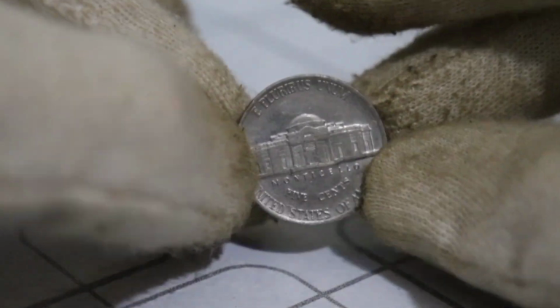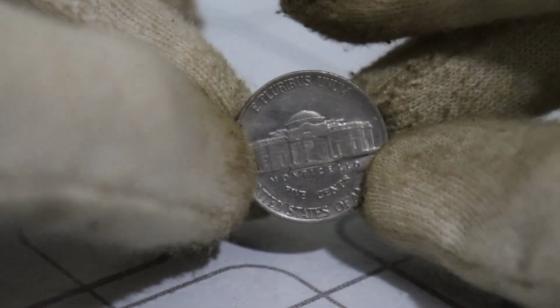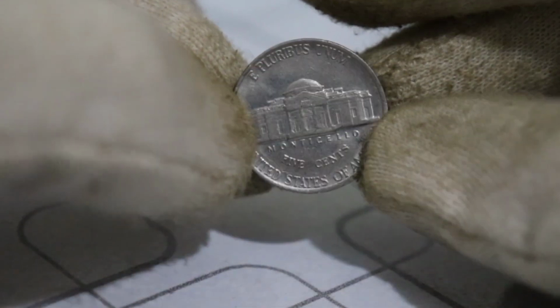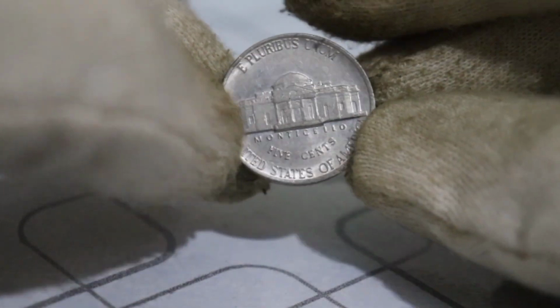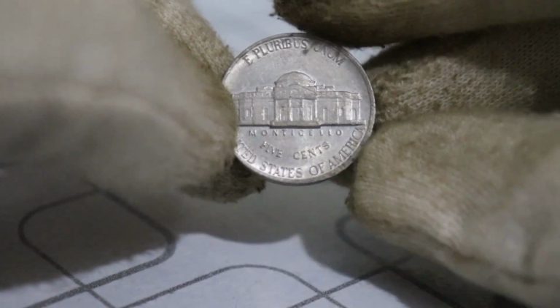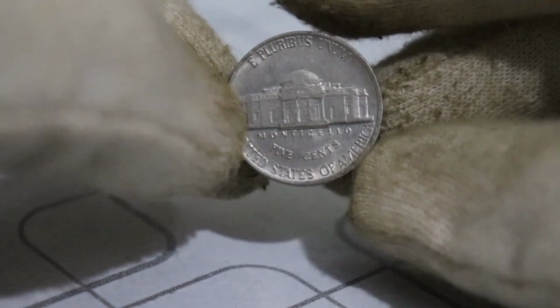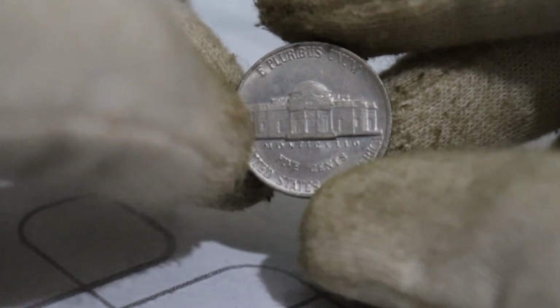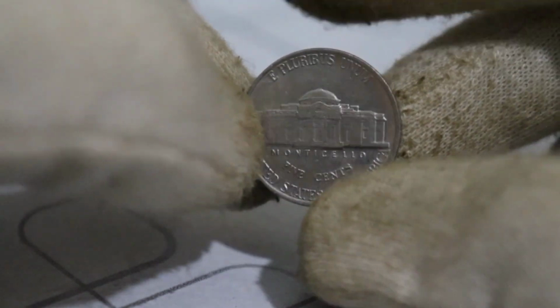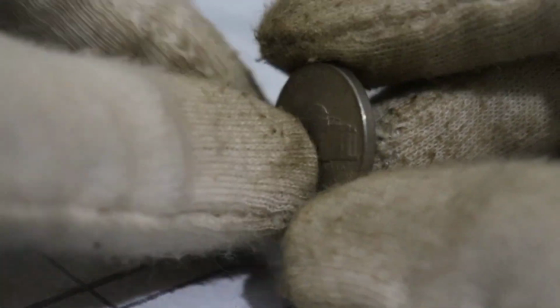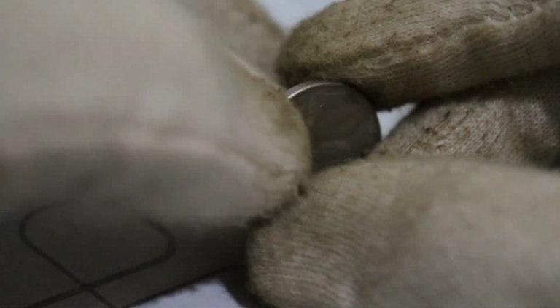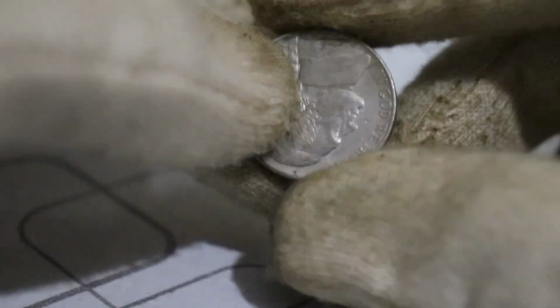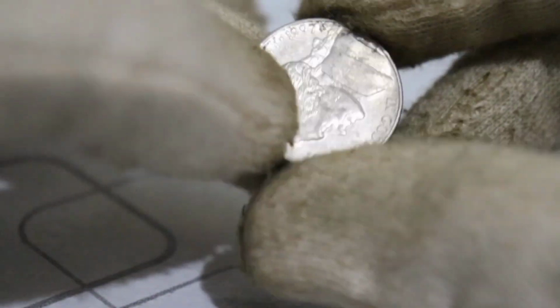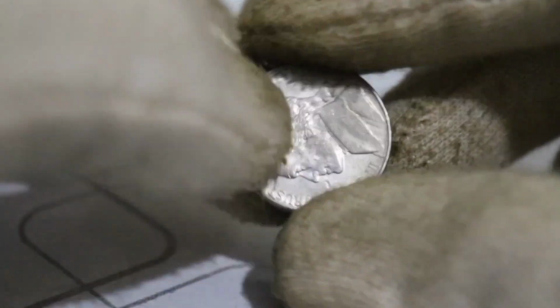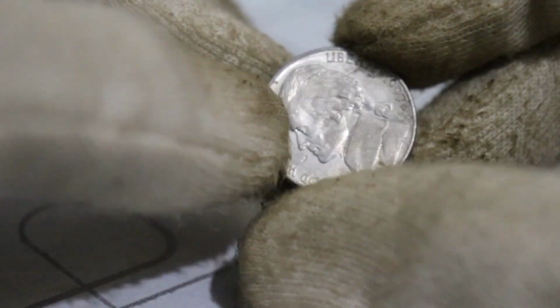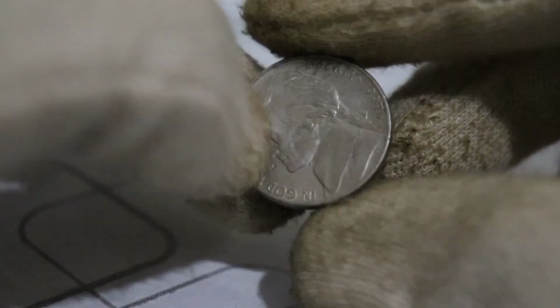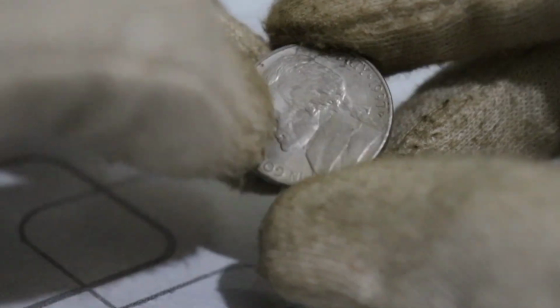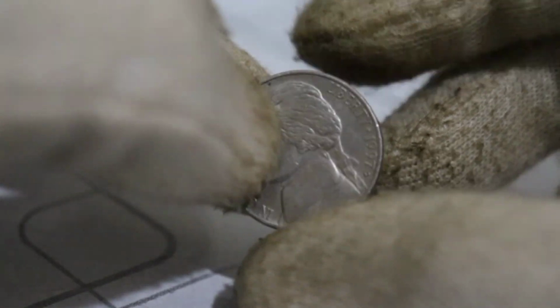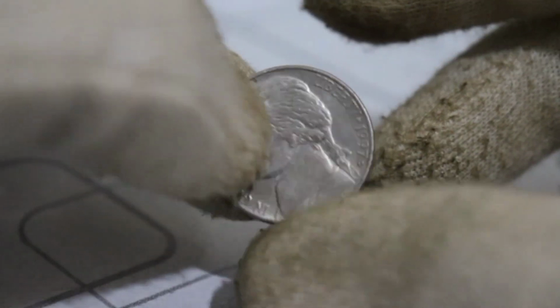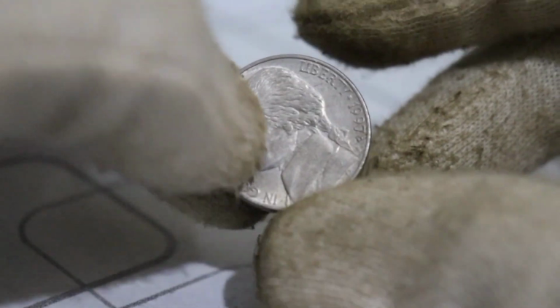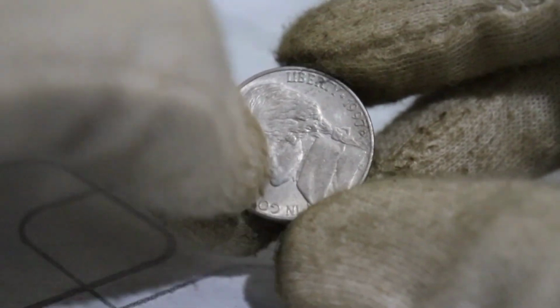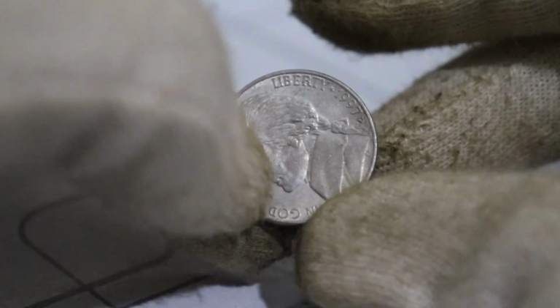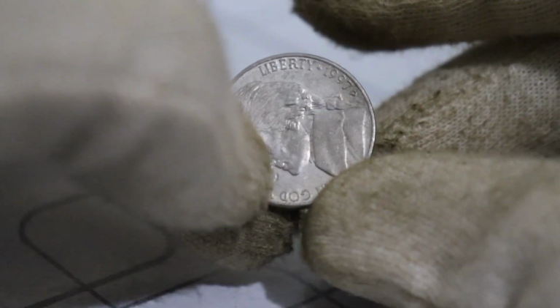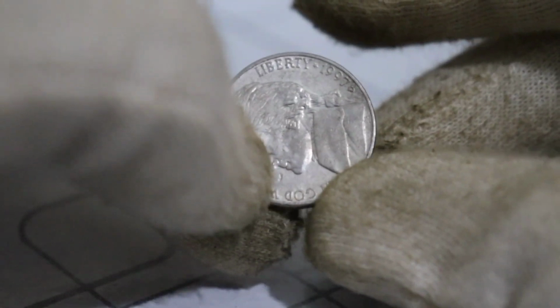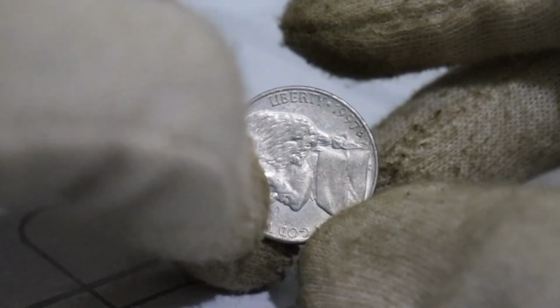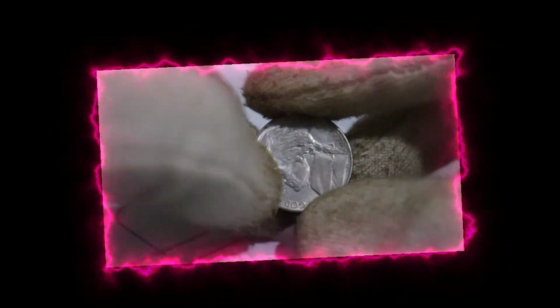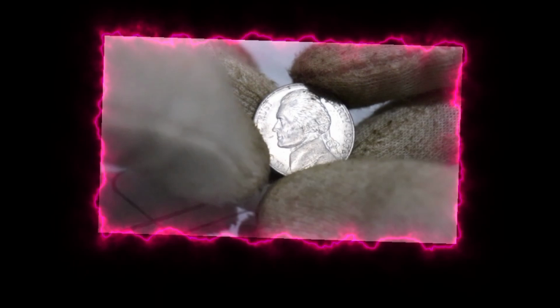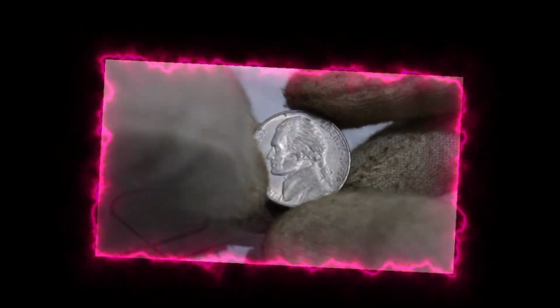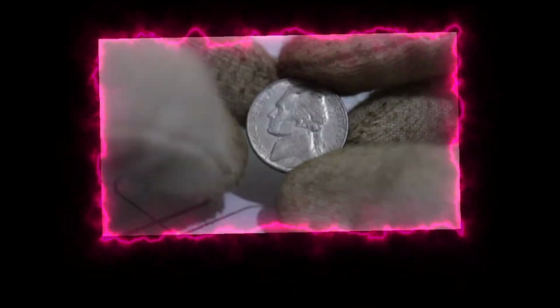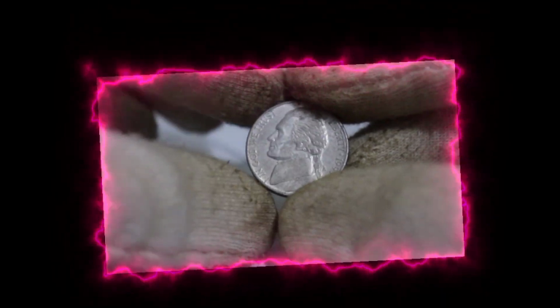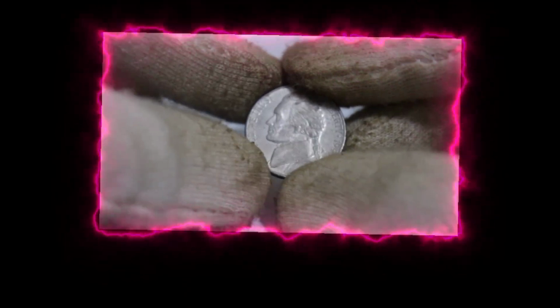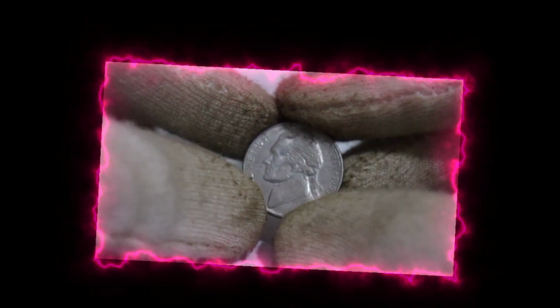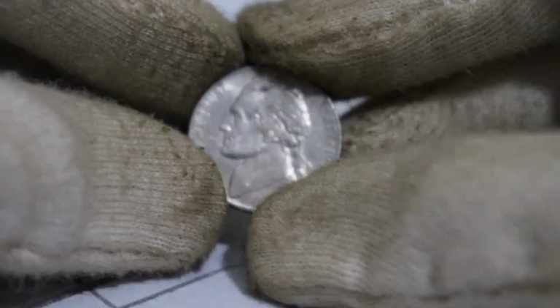If you want to know if you have one of these gems in your collection, here's what to look for. The 1980 Jefferson Nickels should have a P-Mint mark below Monticello, indicating it was minted in Philadelphia, and it should have that distinctive copper-red appearance.